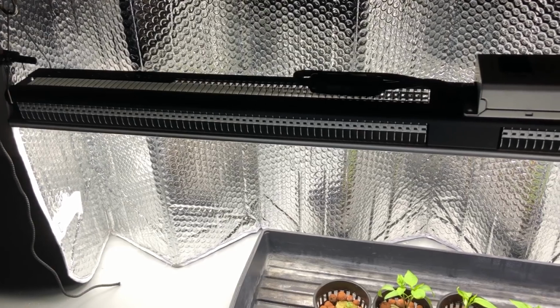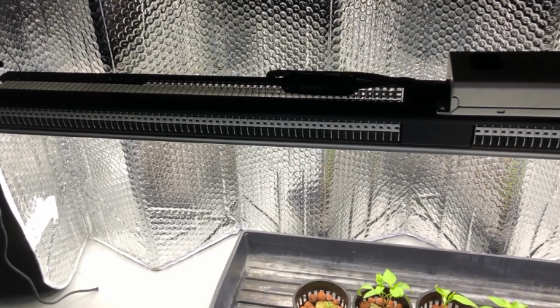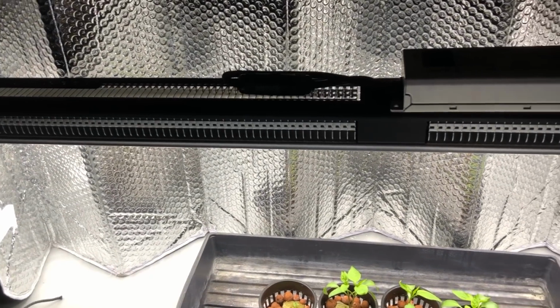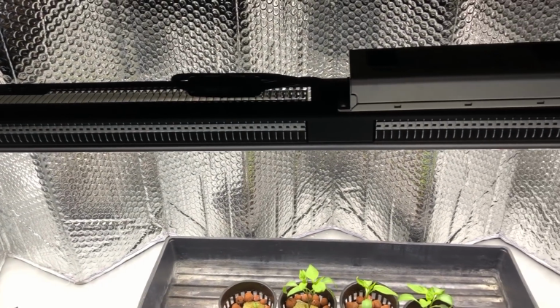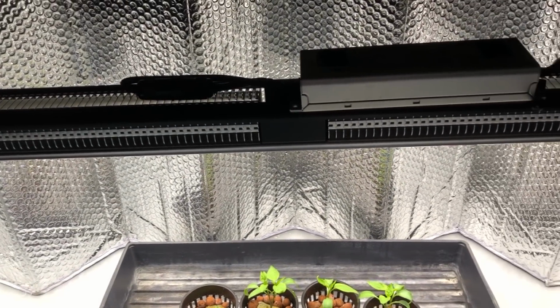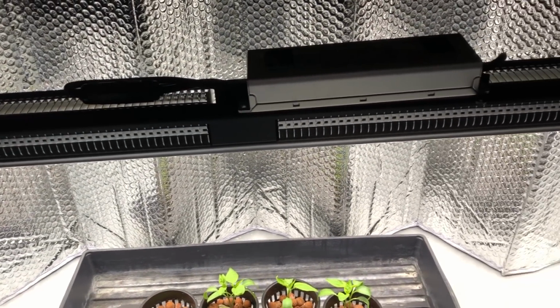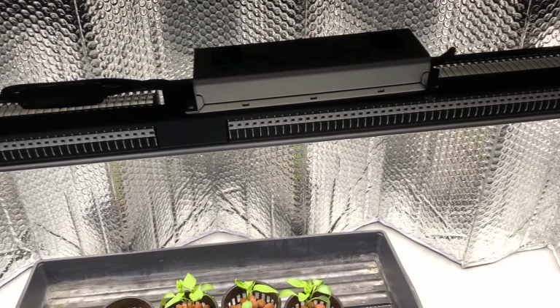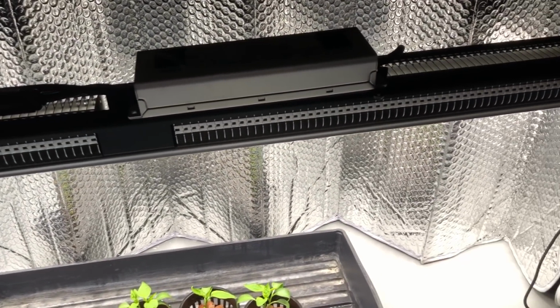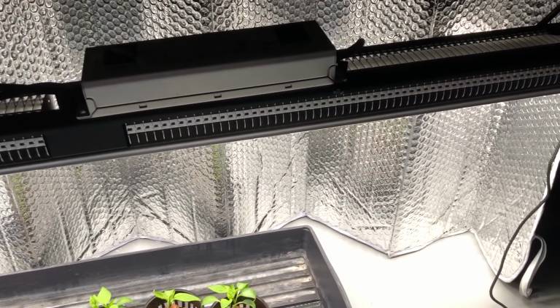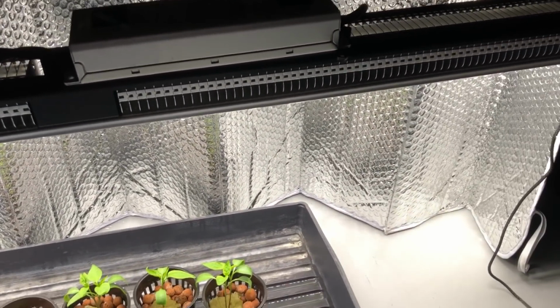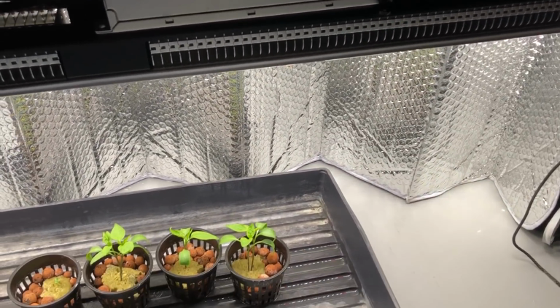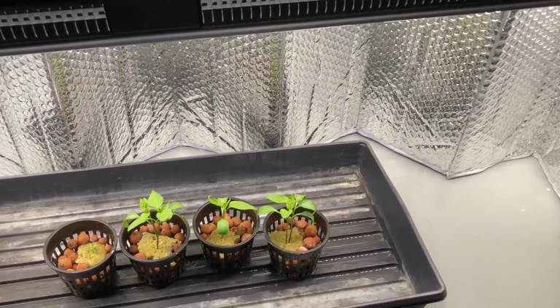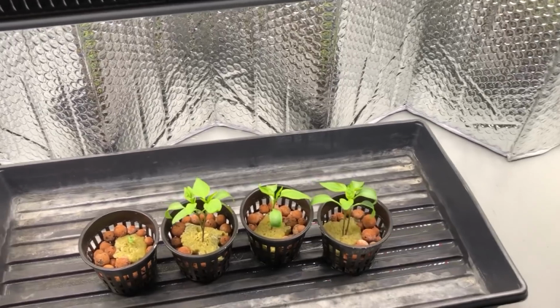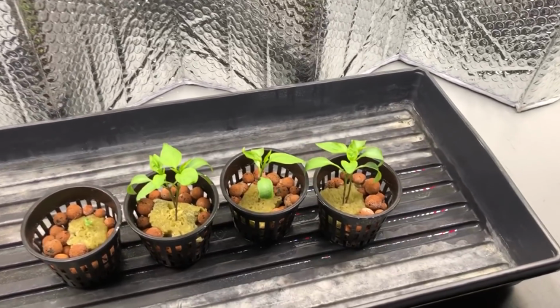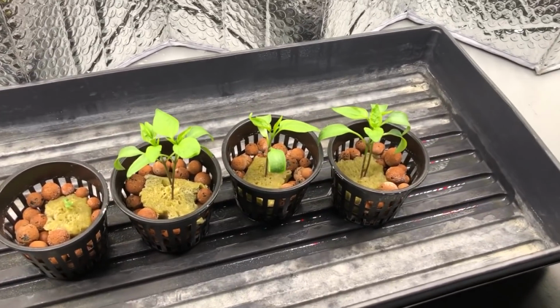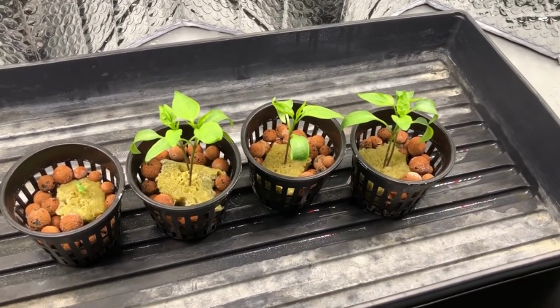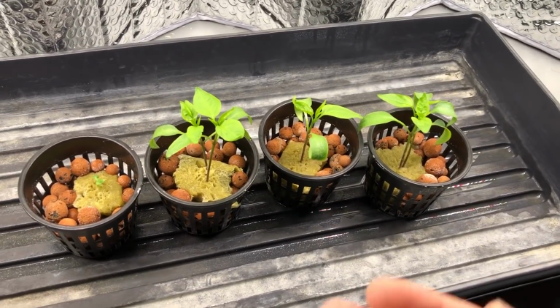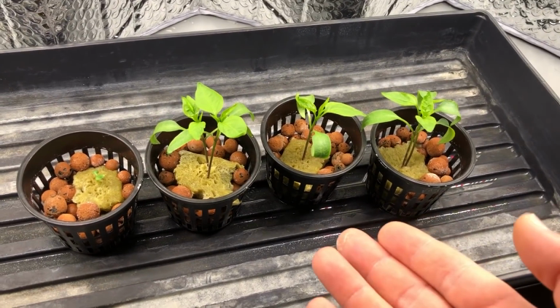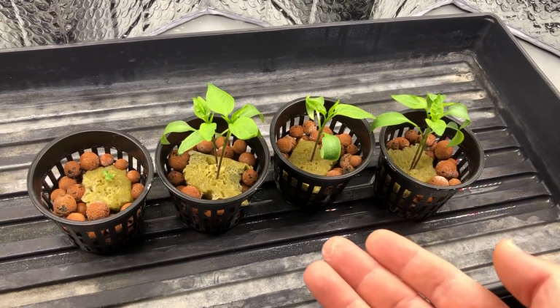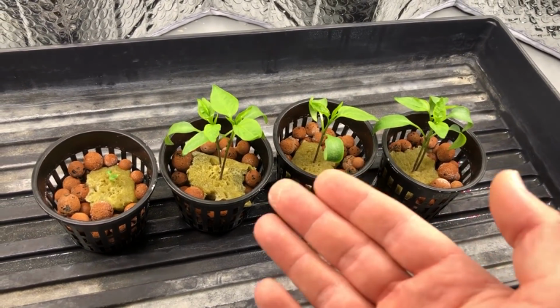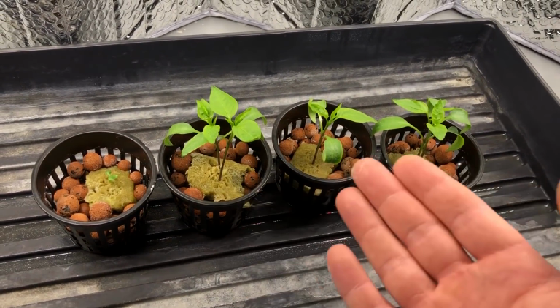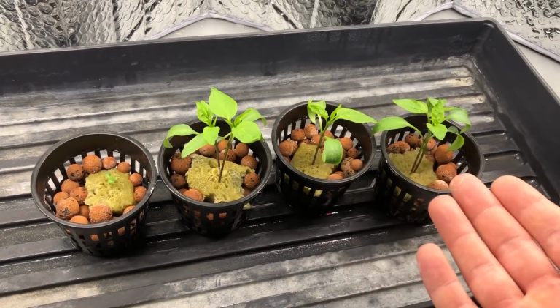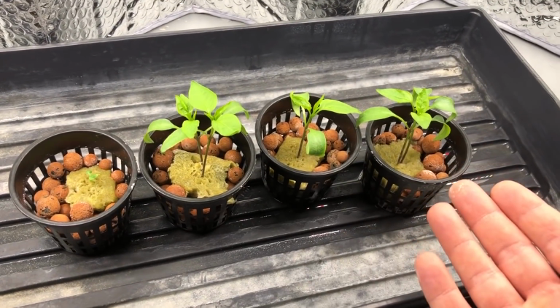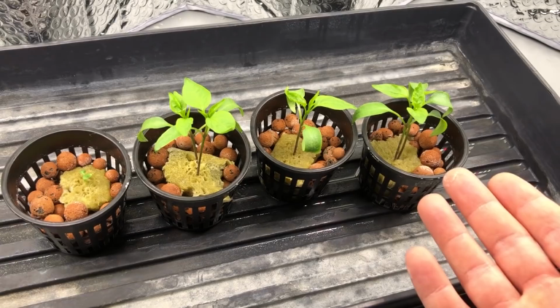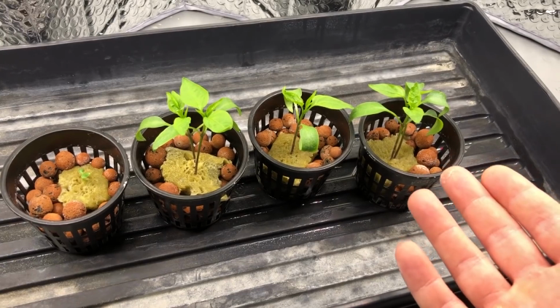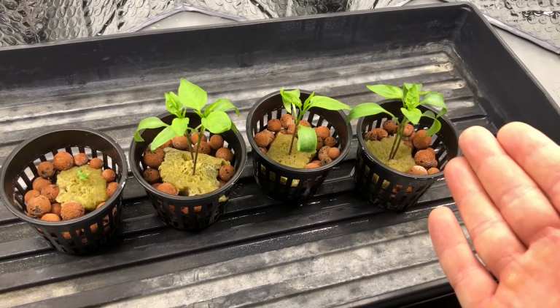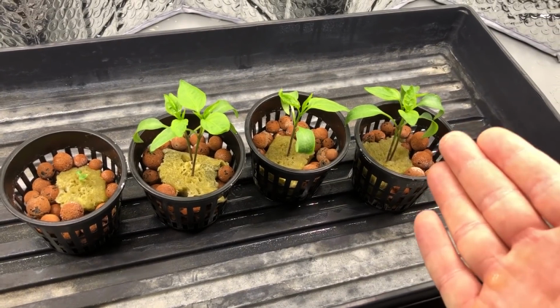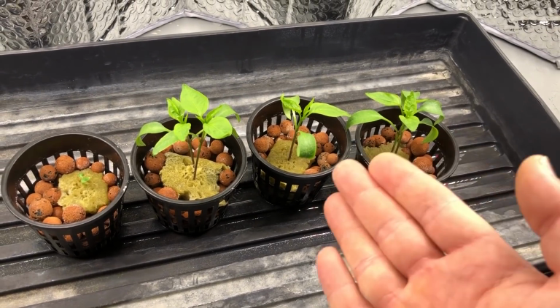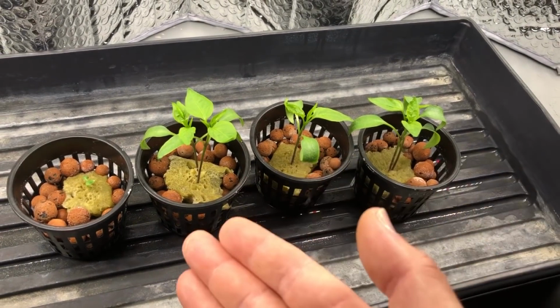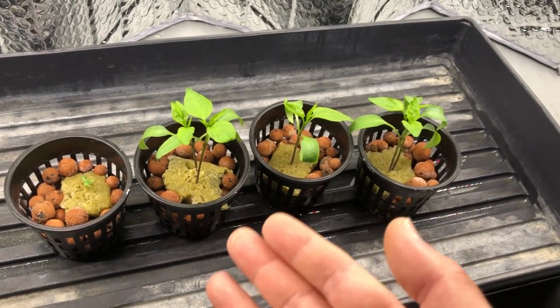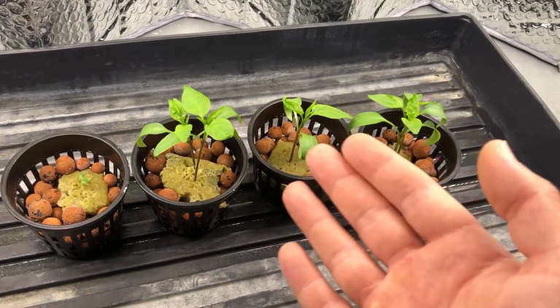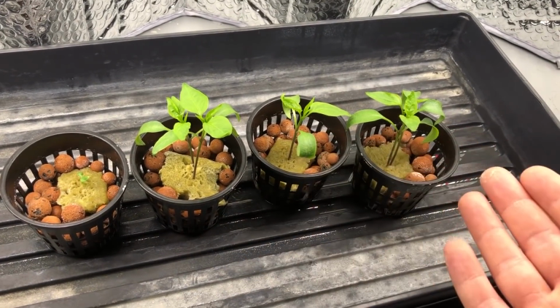Welcome back to another episode of the Mars Hydro SP-250 and the pepper plant pH test. It has been quite some time since I've planted these, and they now have their first true leaves. What we're going to do is choose what plant we want to use for each container and then remove the rest.